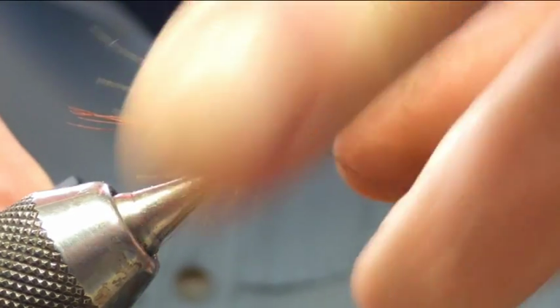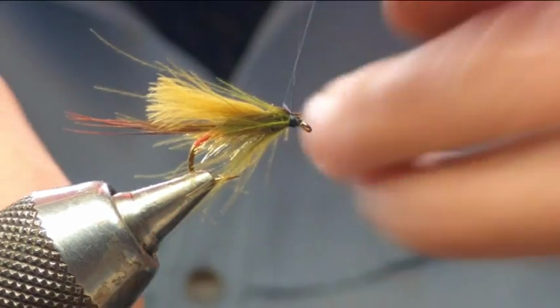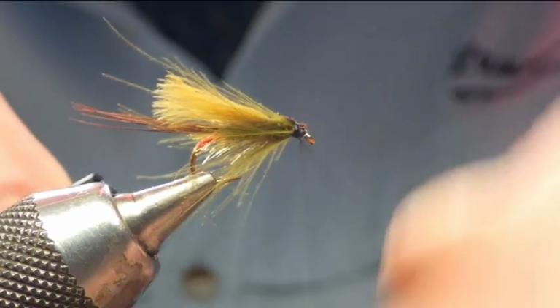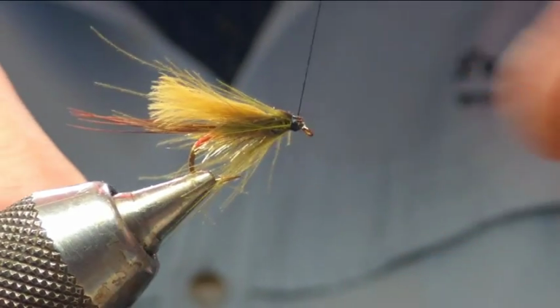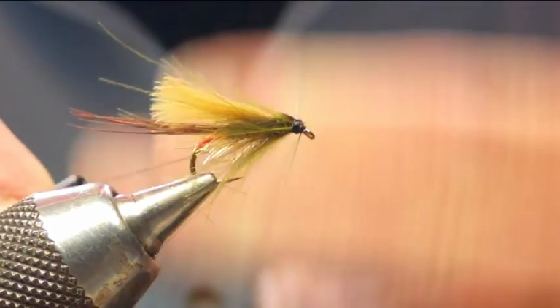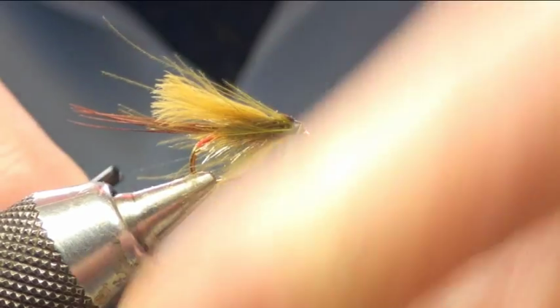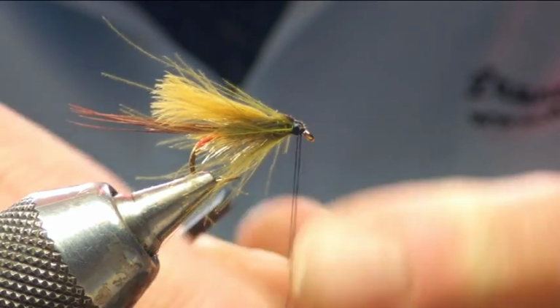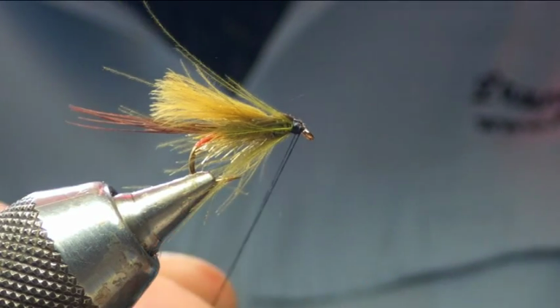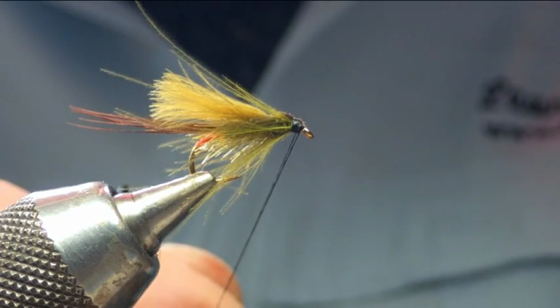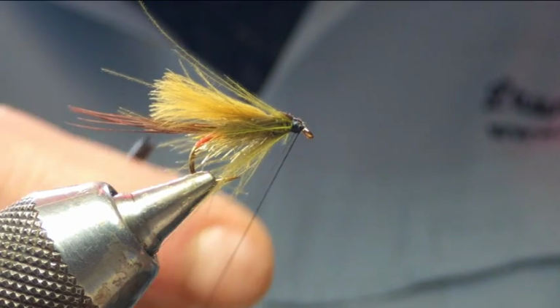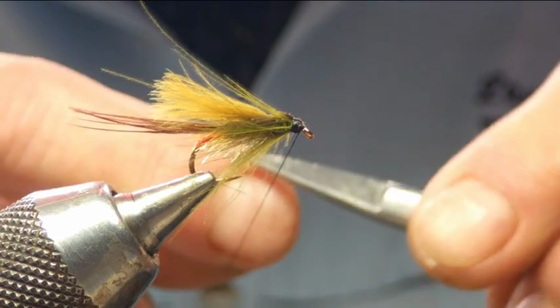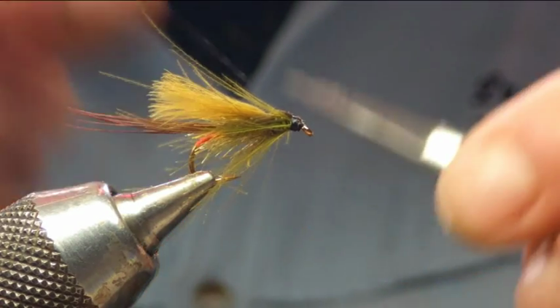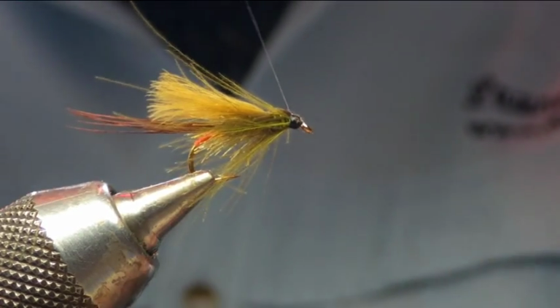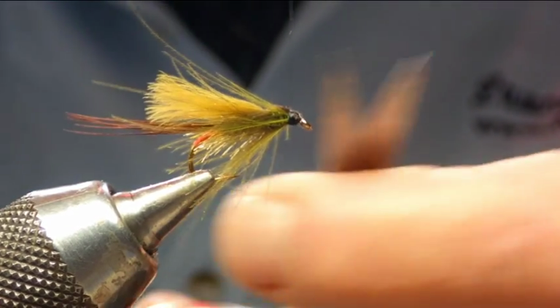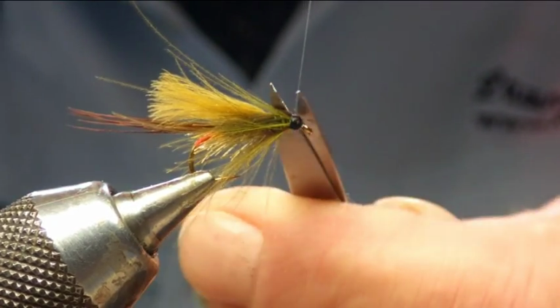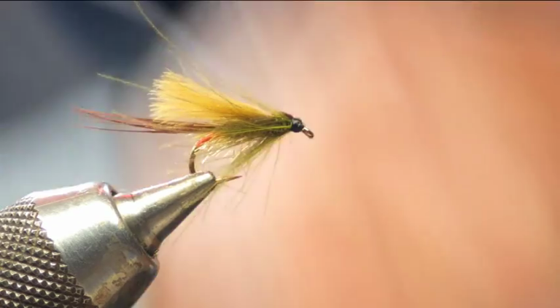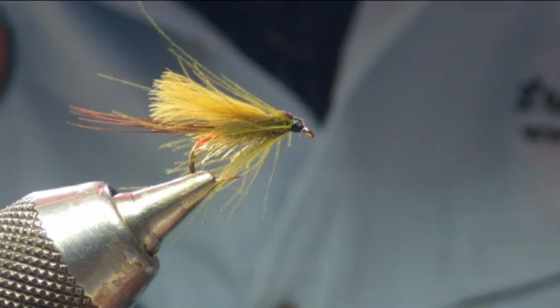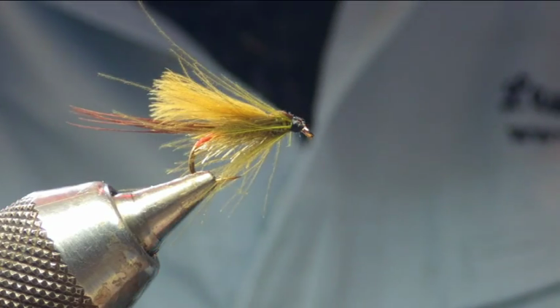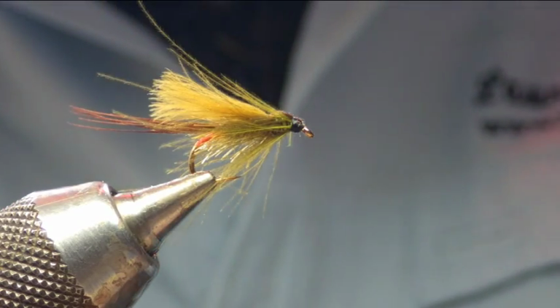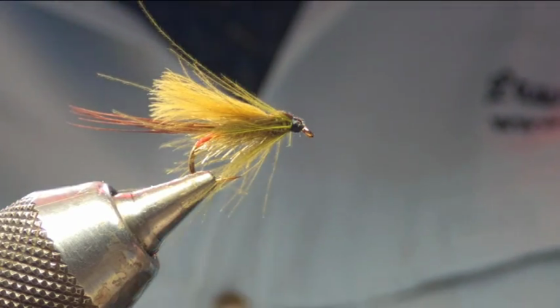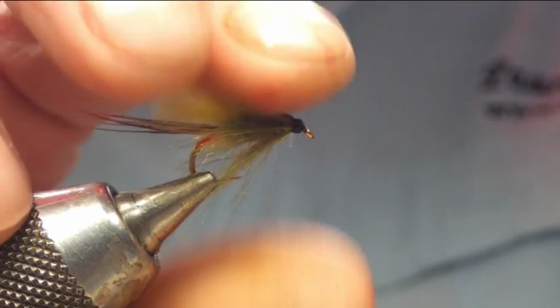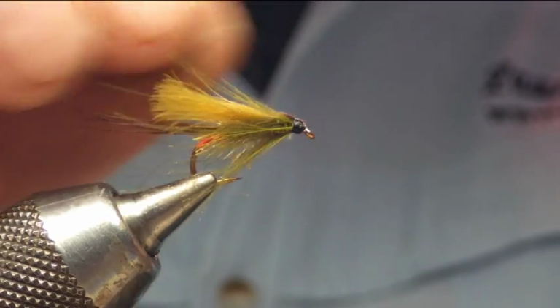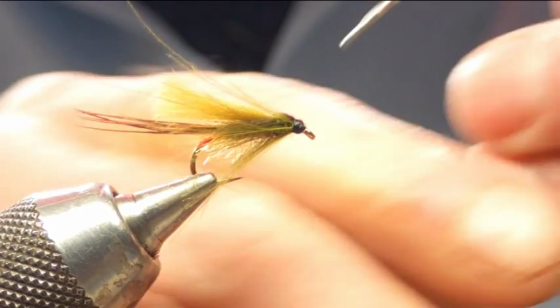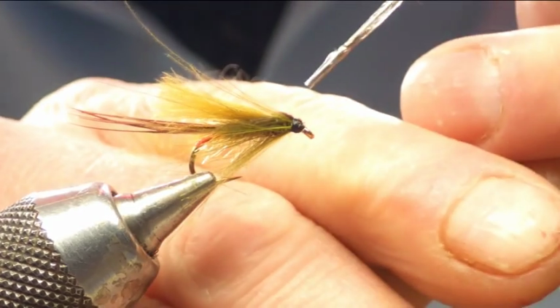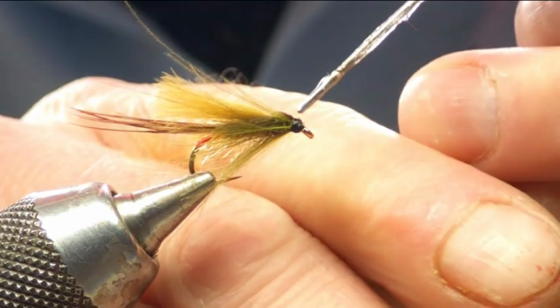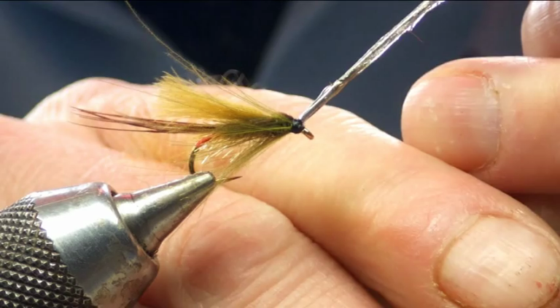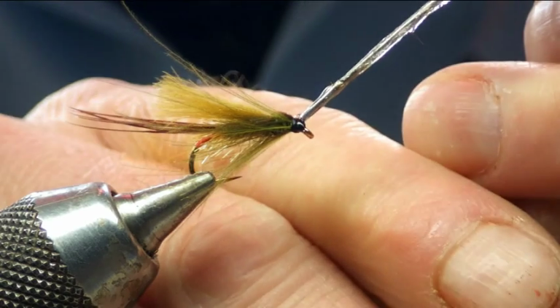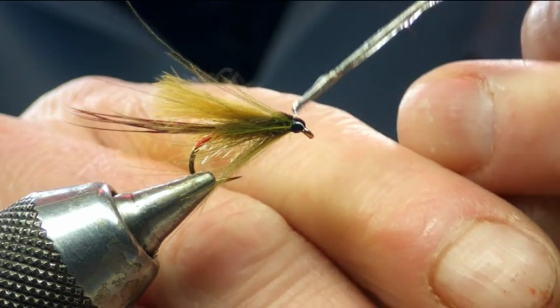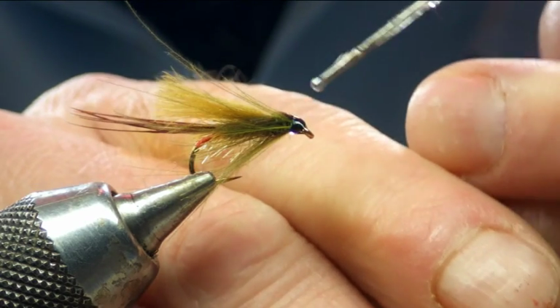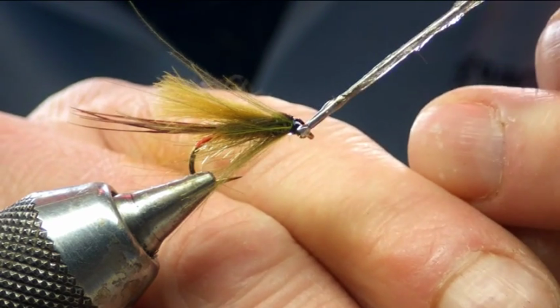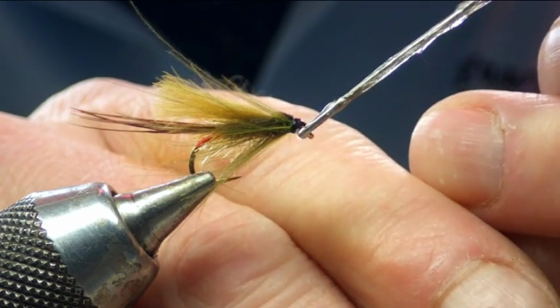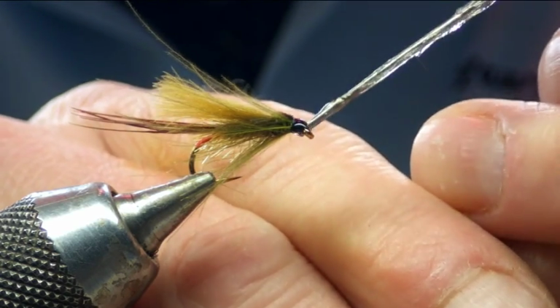Whip finish it, tie it off, then apply two or three coats of varnish on the head — that's number two clear varnish.